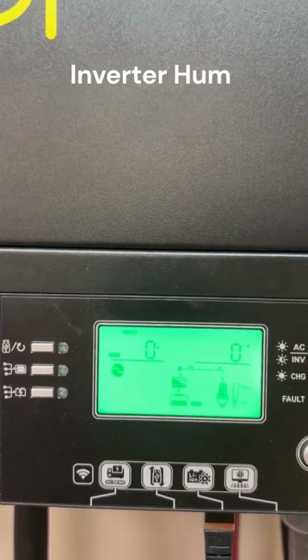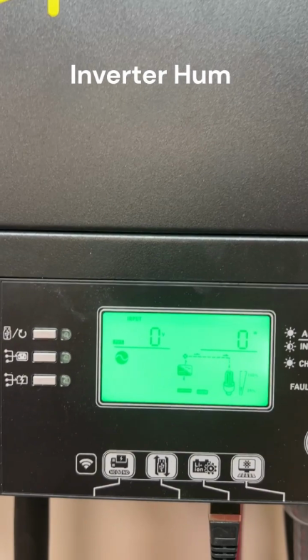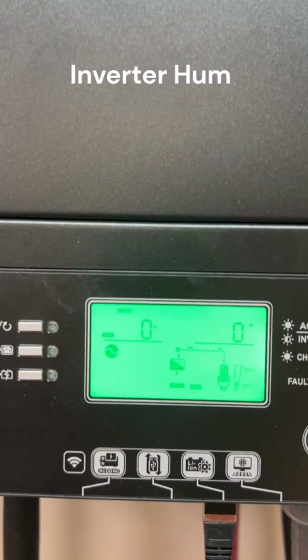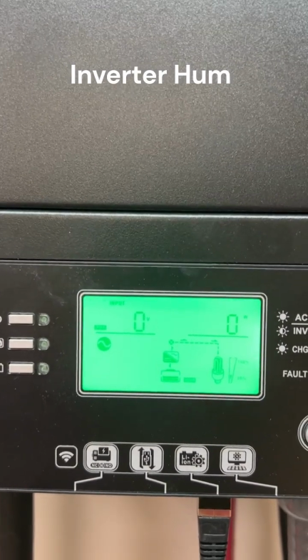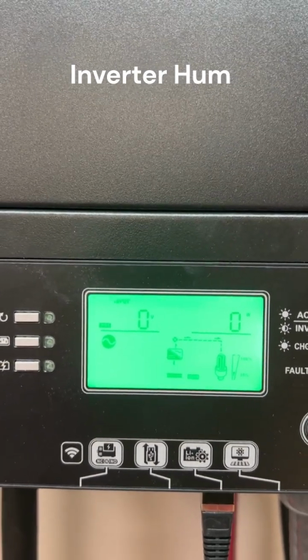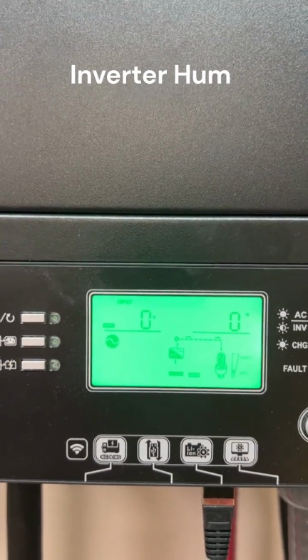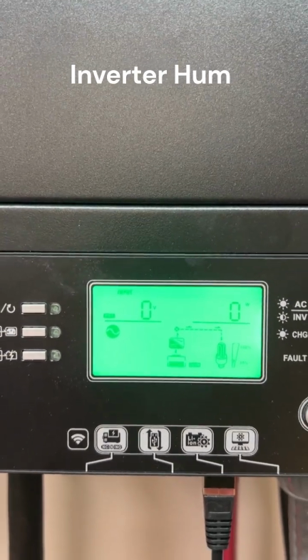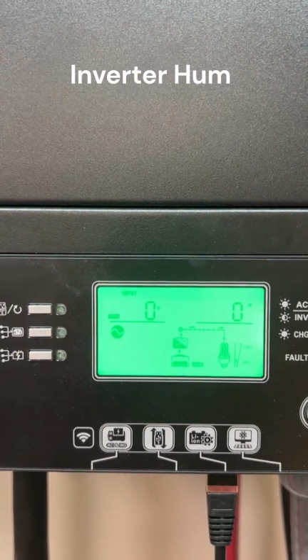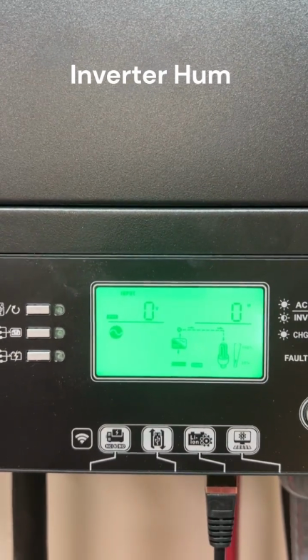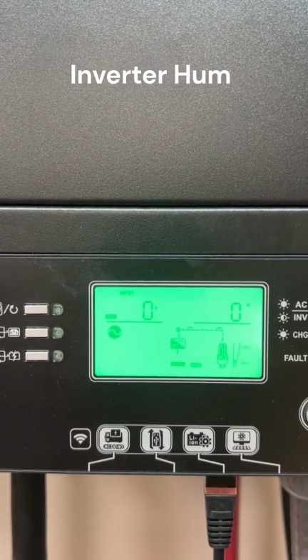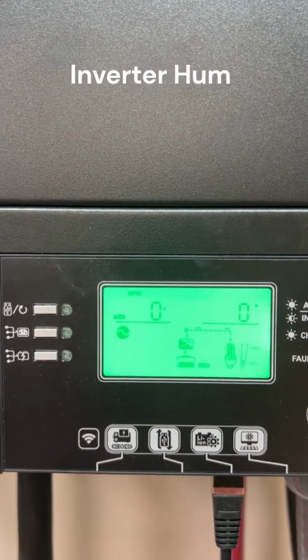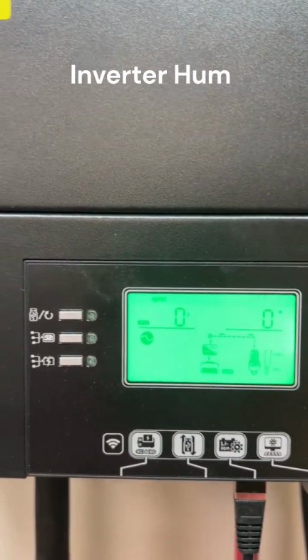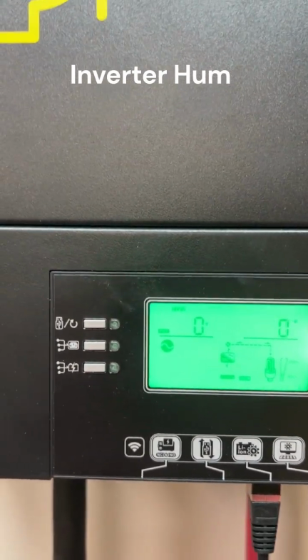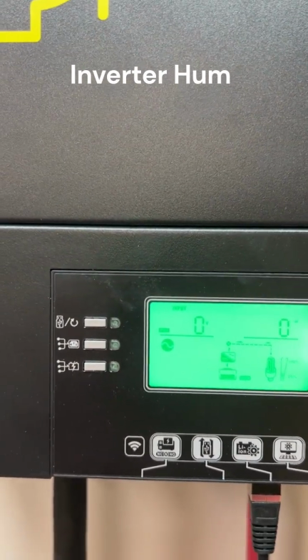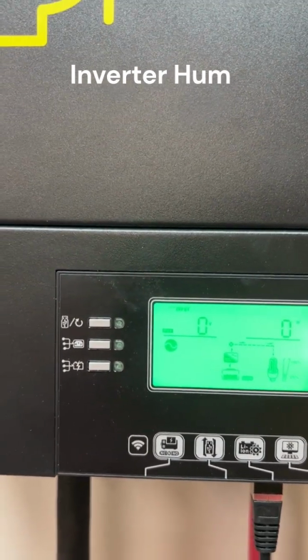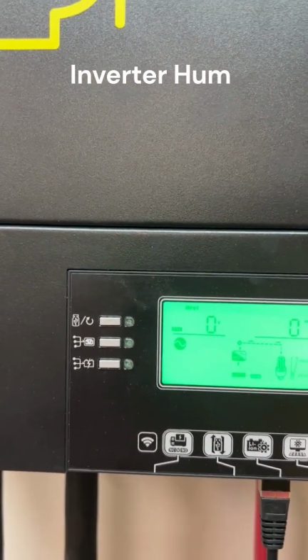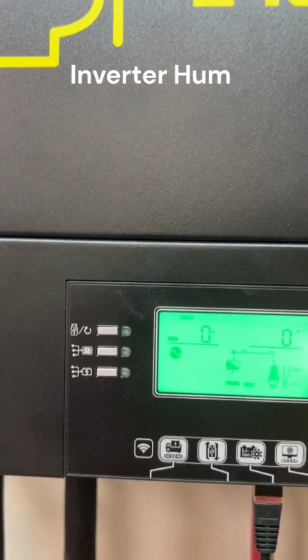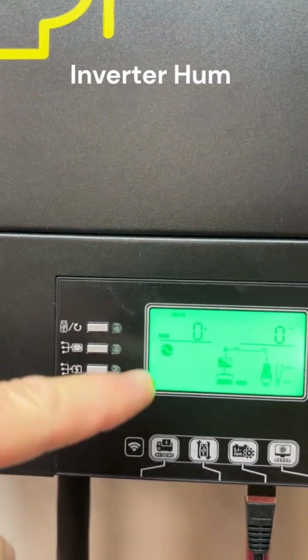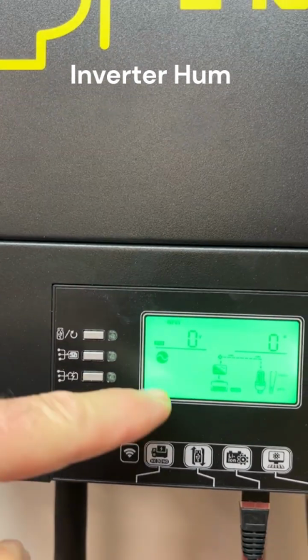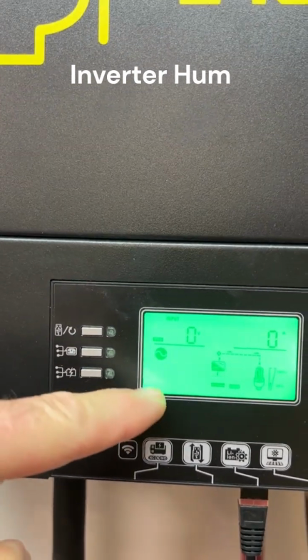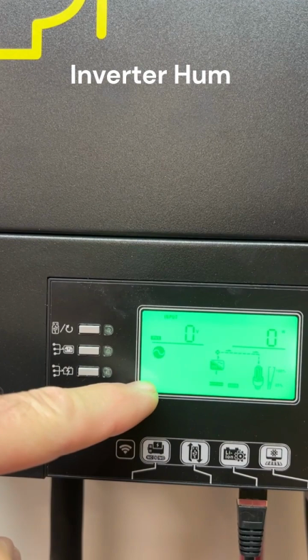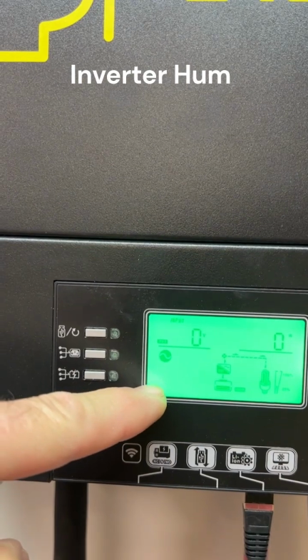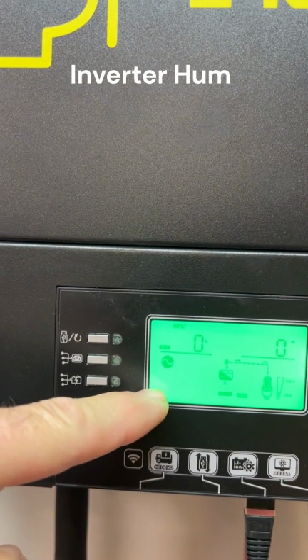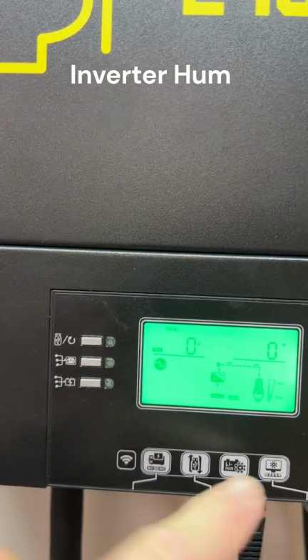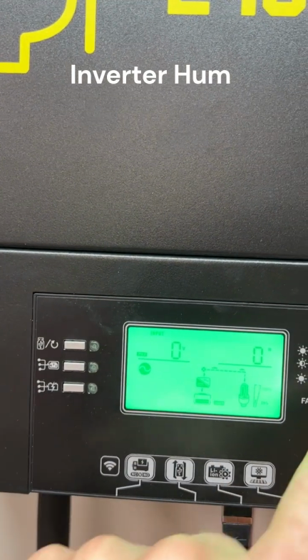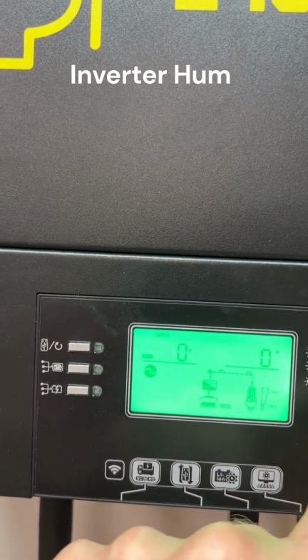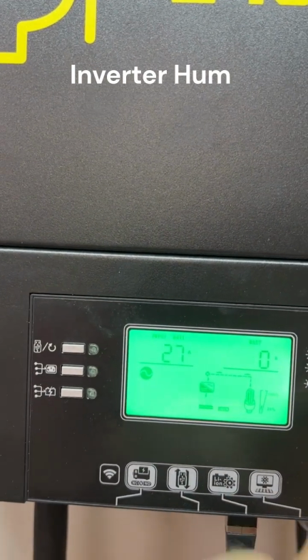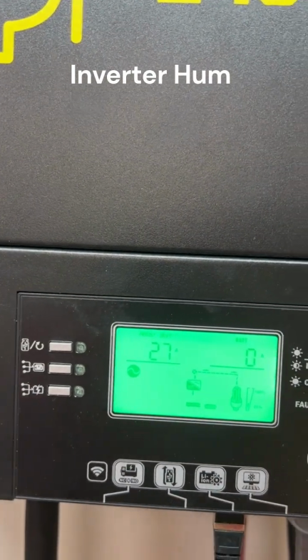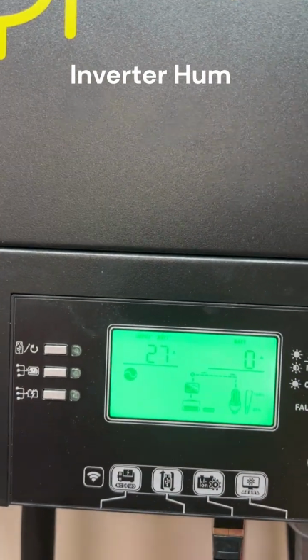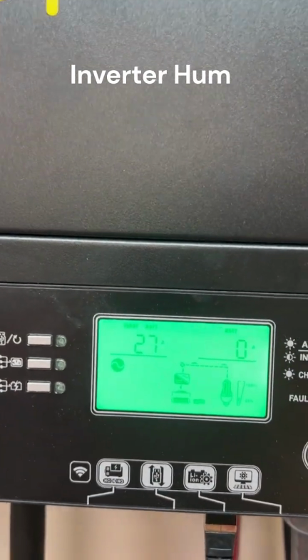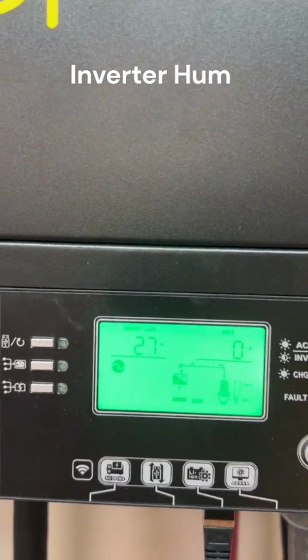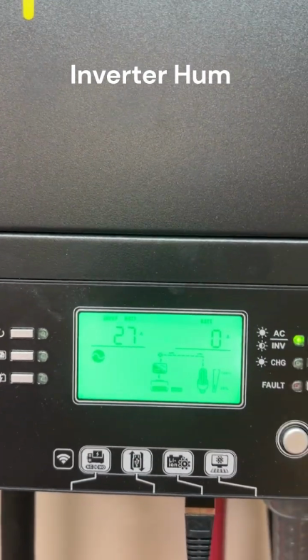There's the panel input and voltage — zero. Because there's no panel. There's the battery.